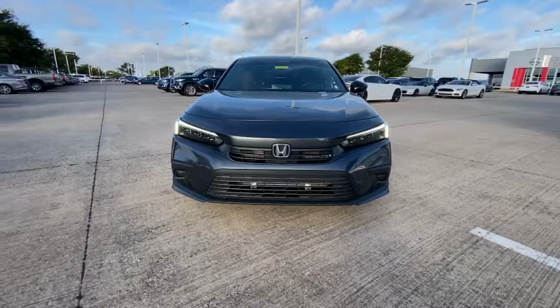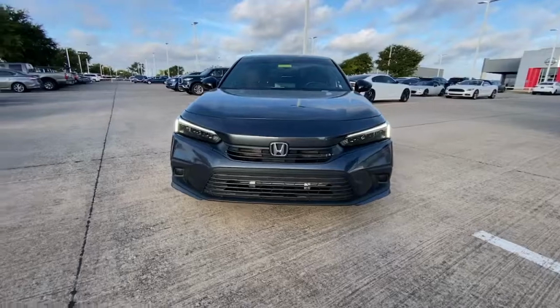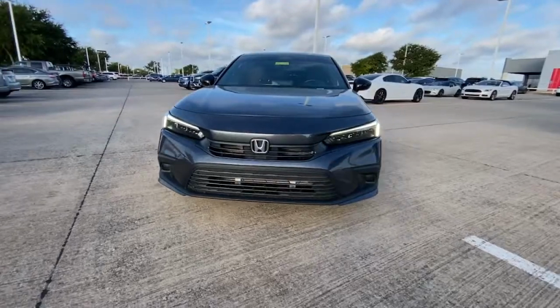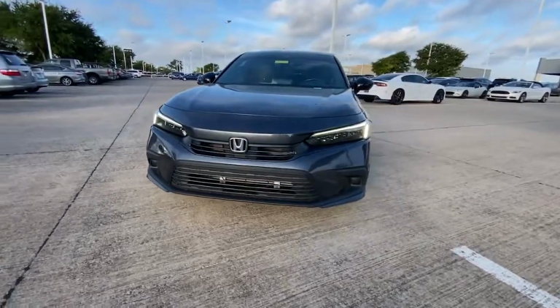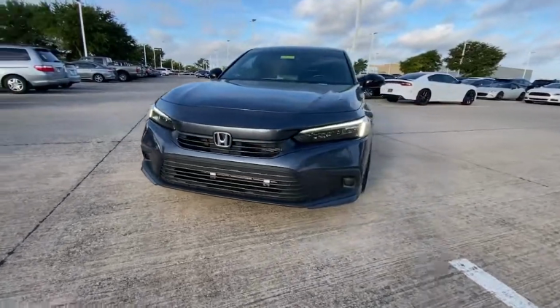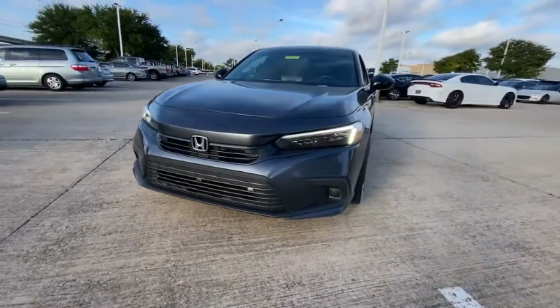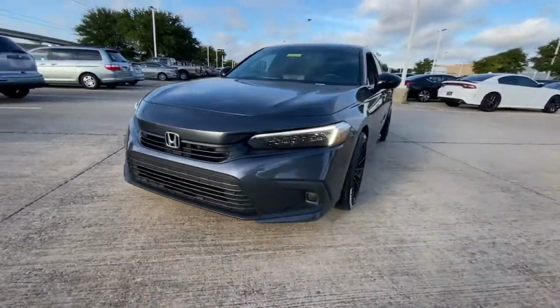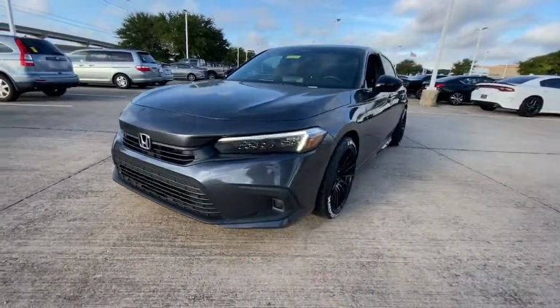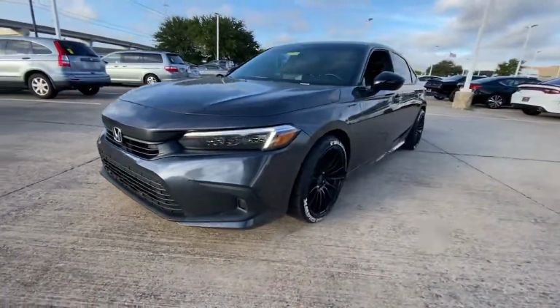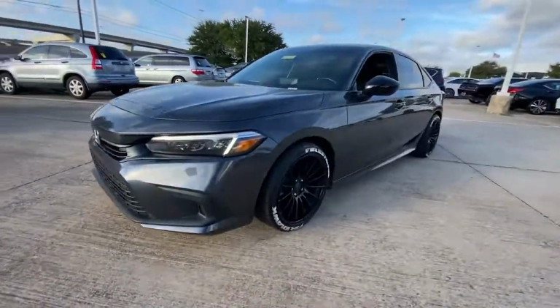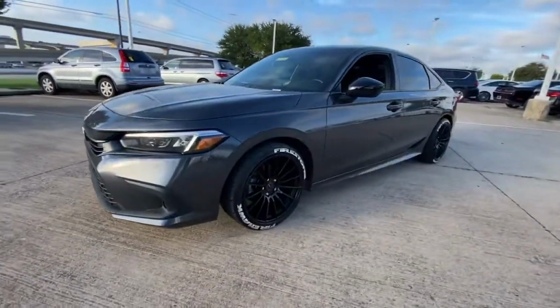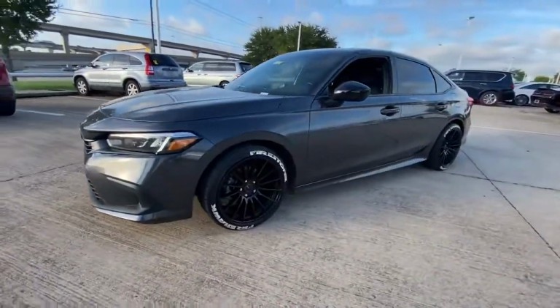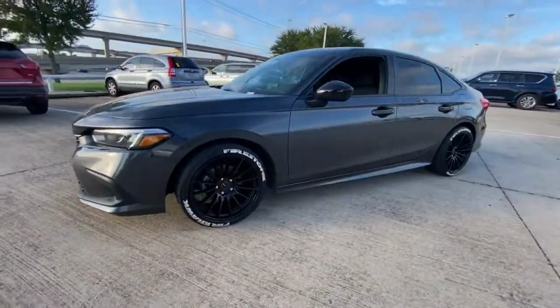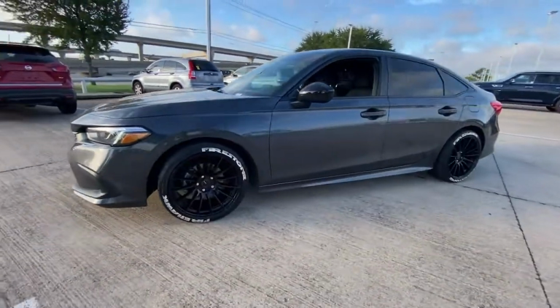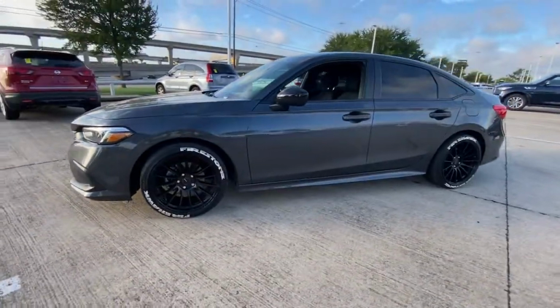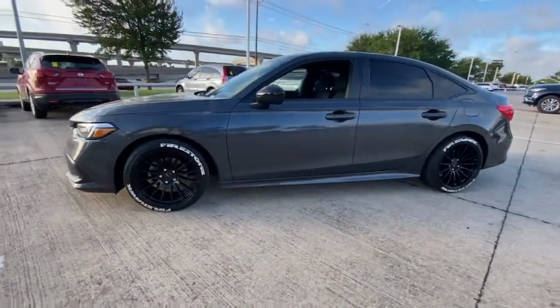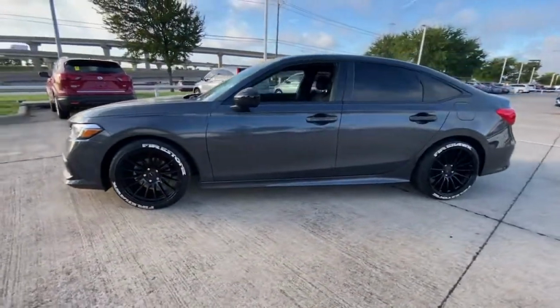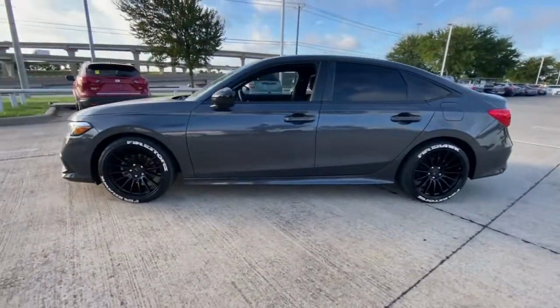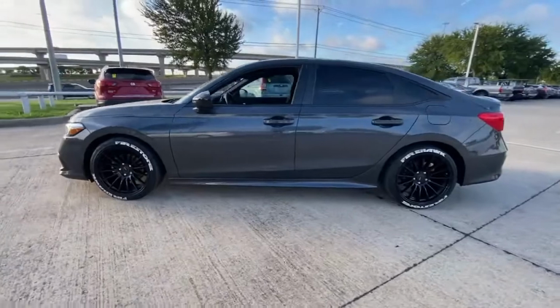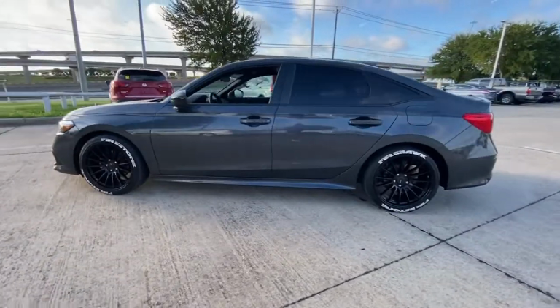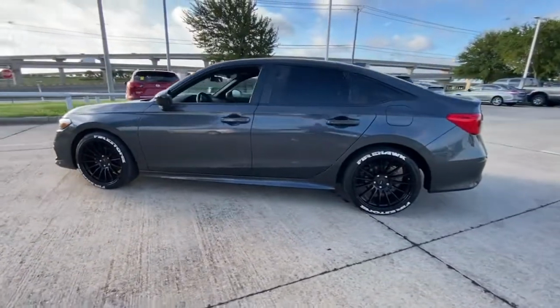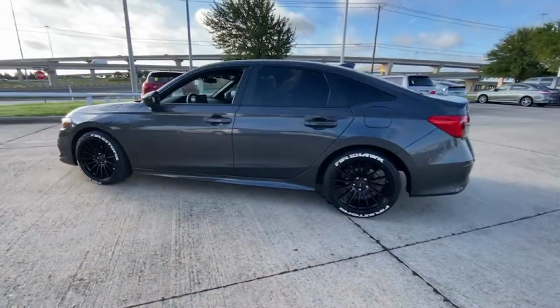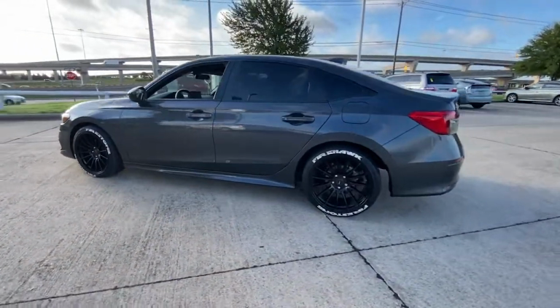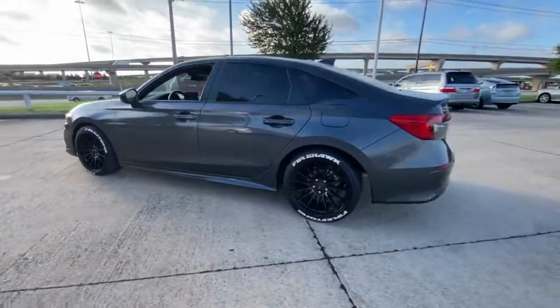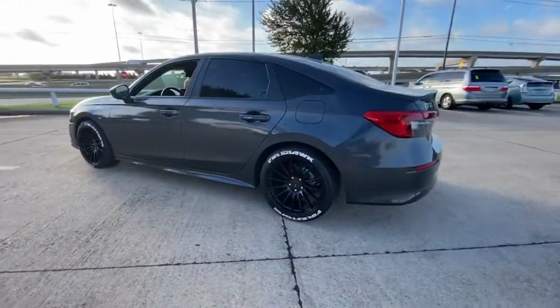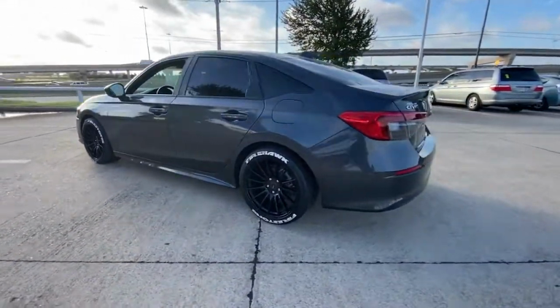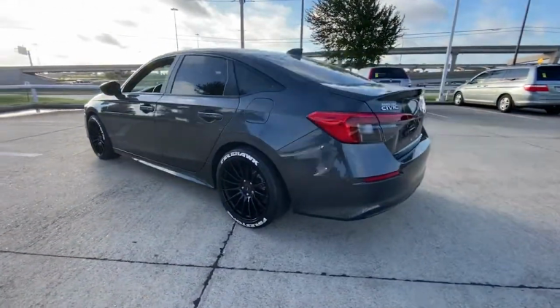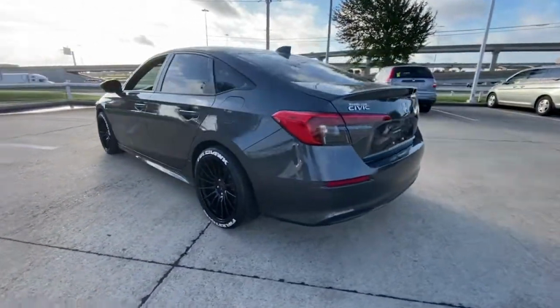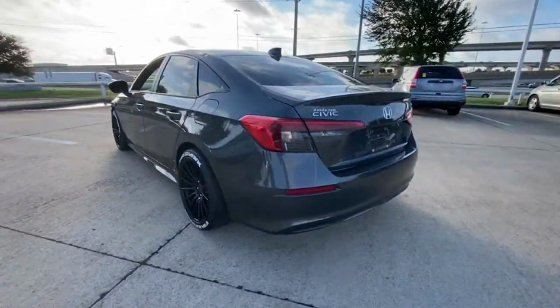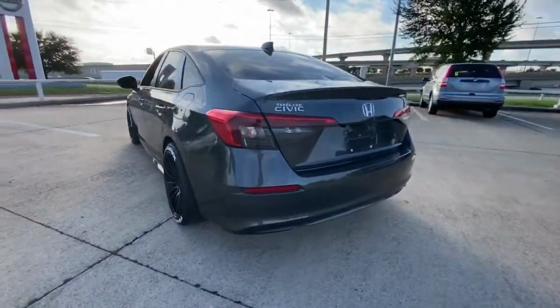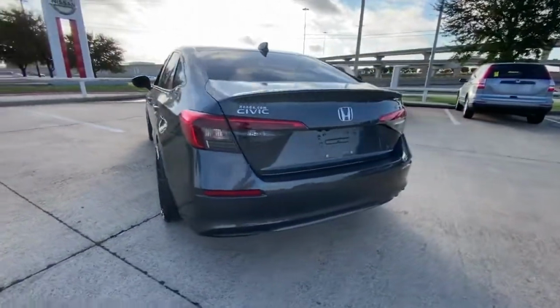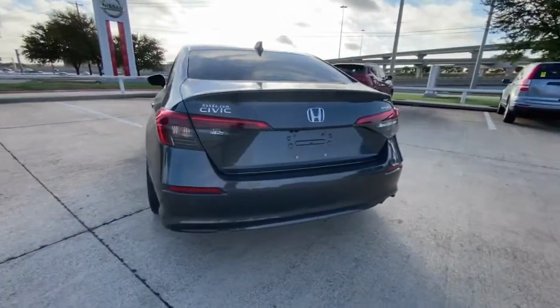Here is a wonderful 2022 Honda Civic. This vehicle still has fewer than 30,000 miles on the clock, so it won't last long.